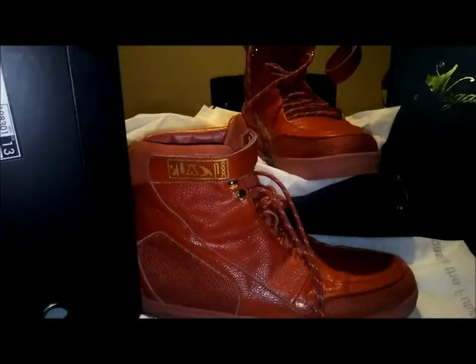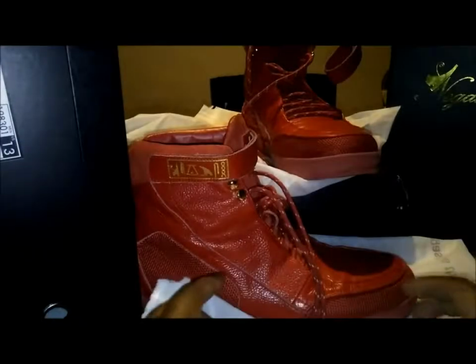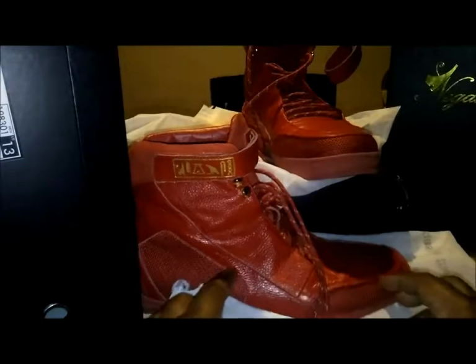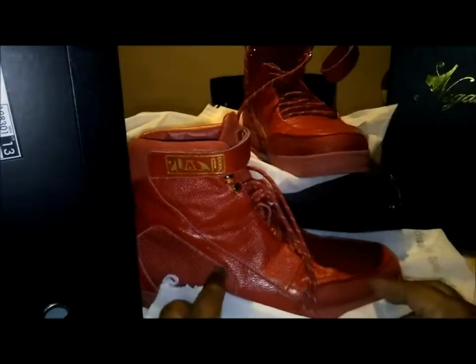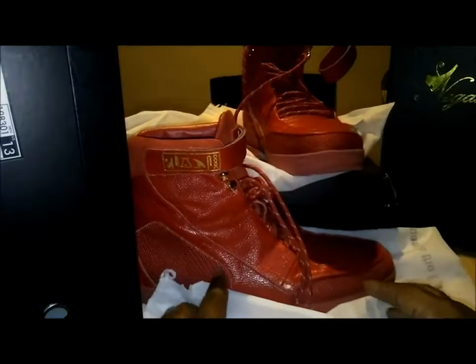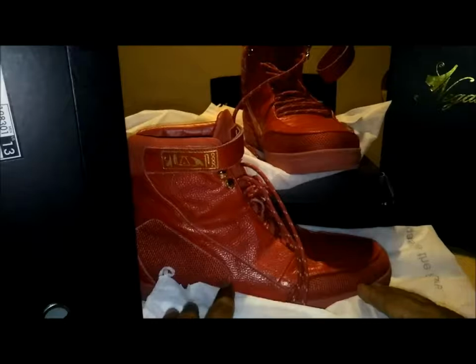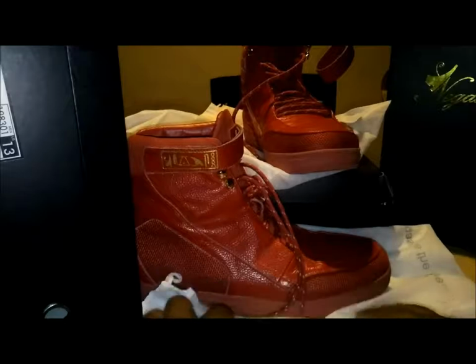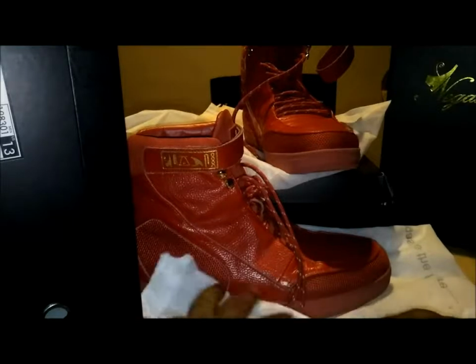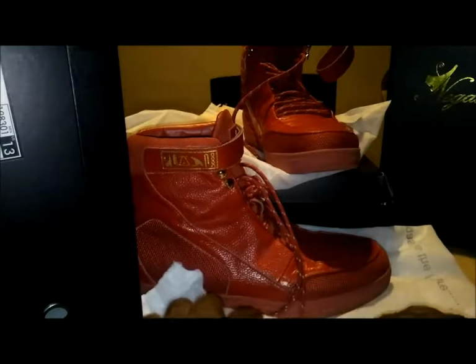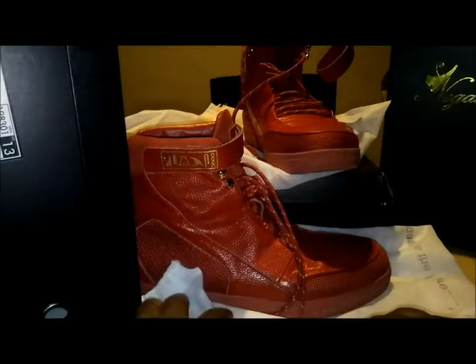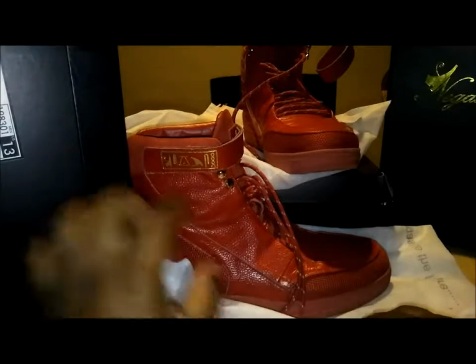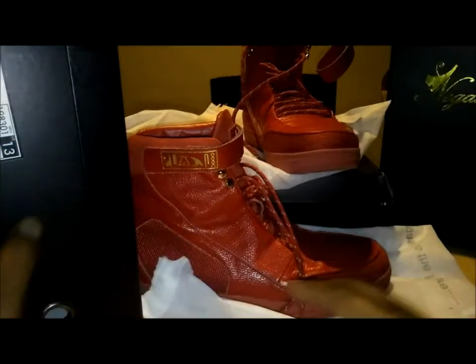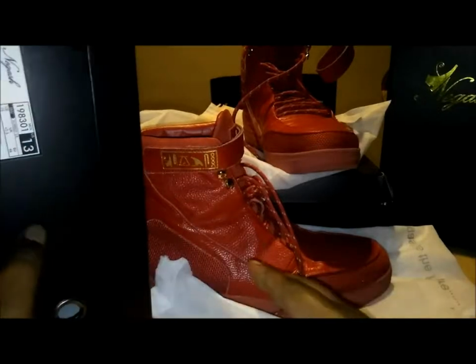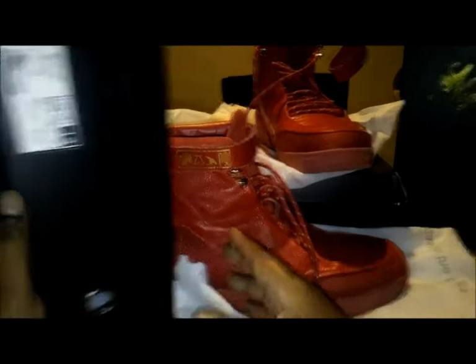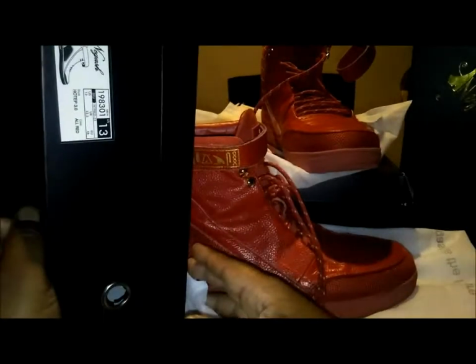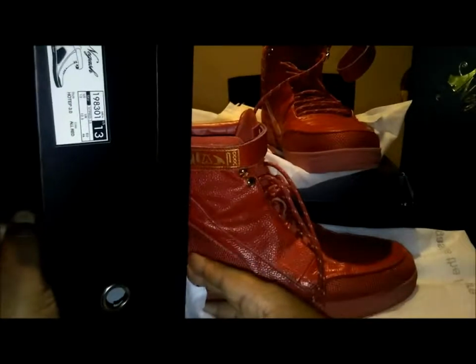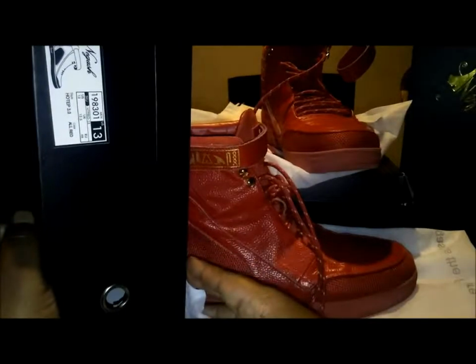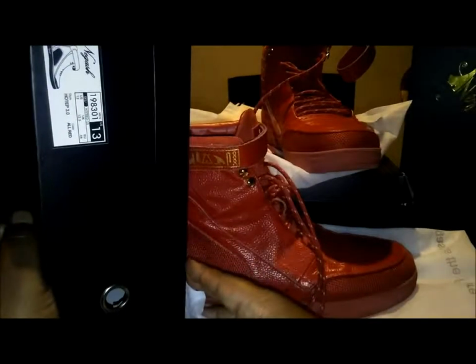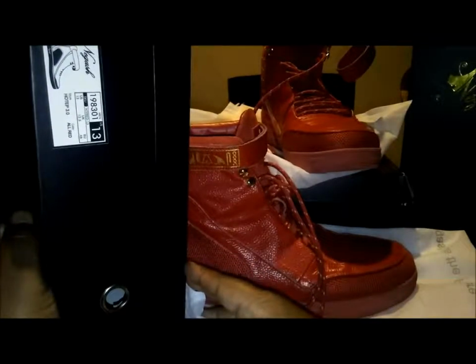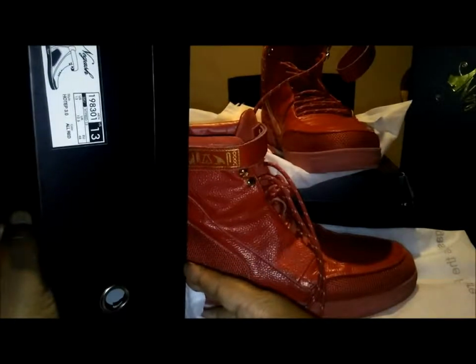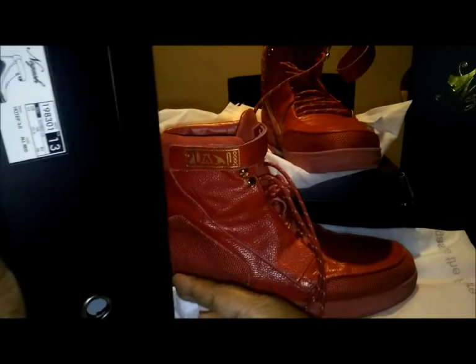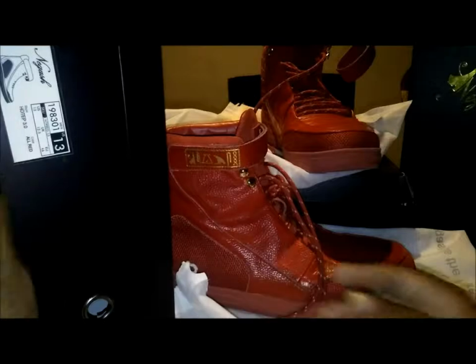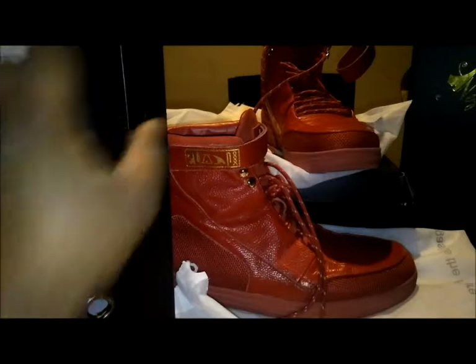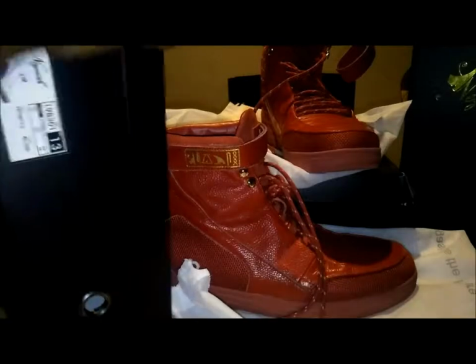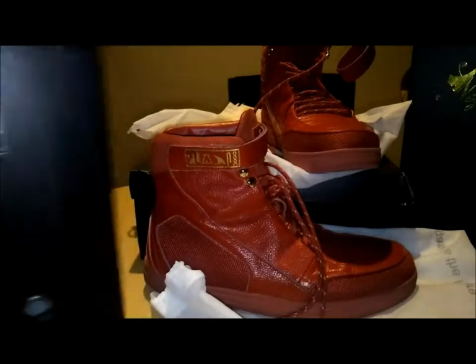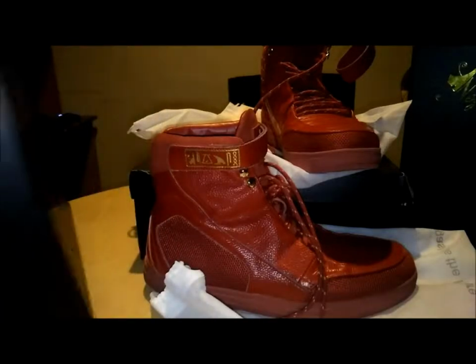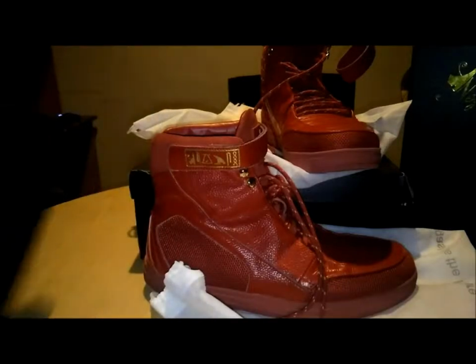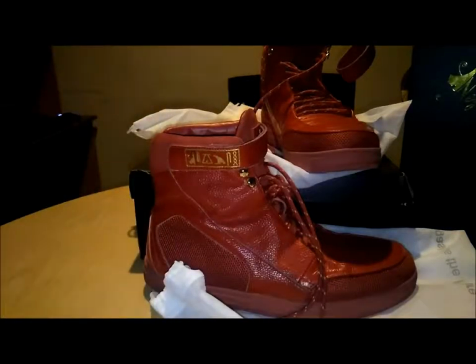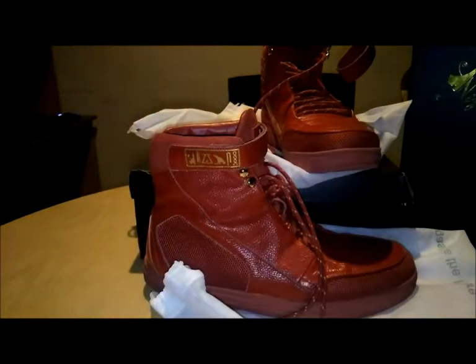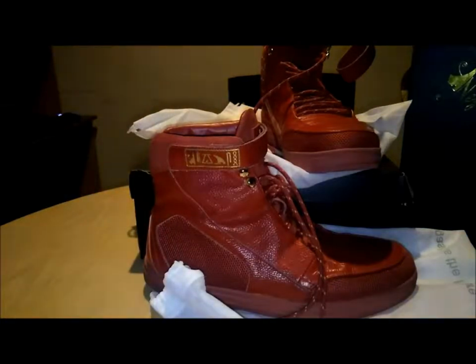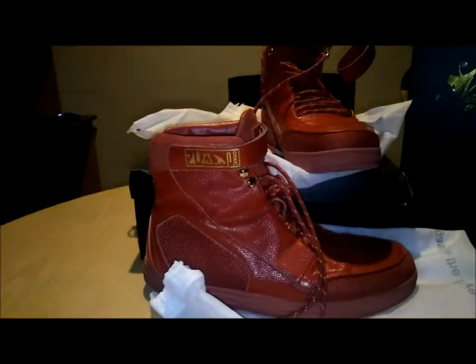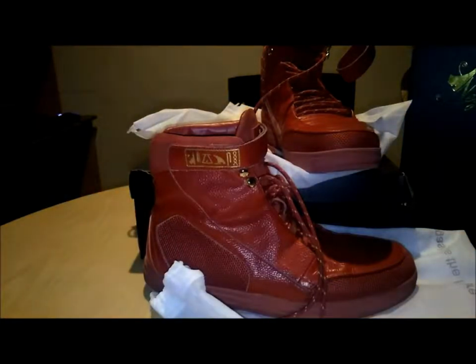What's happening, Tube Nation? You know what time it is, you know what we're about to do. Let me show you real quick — size 13, all reds. I've already done an unboxing video on these.